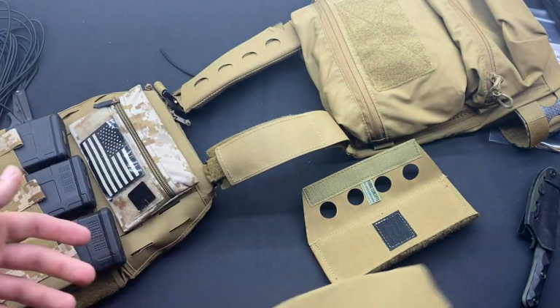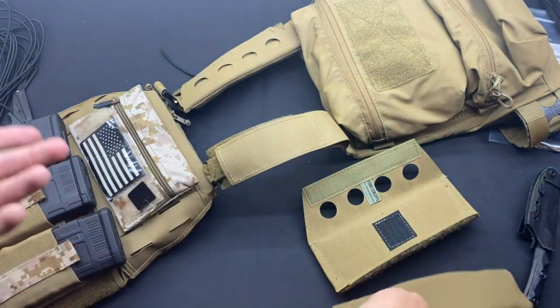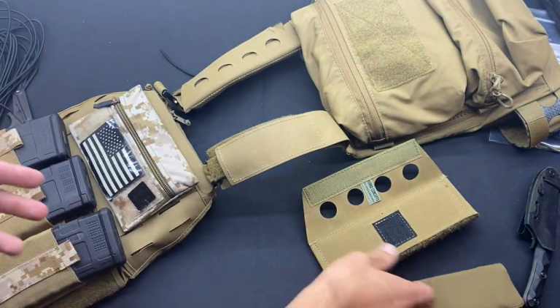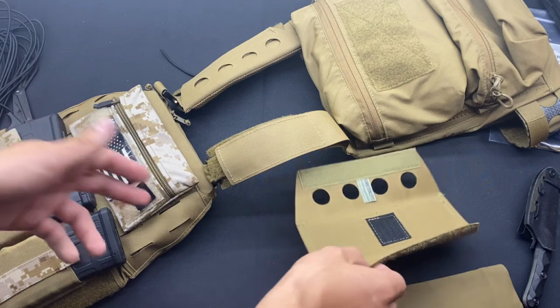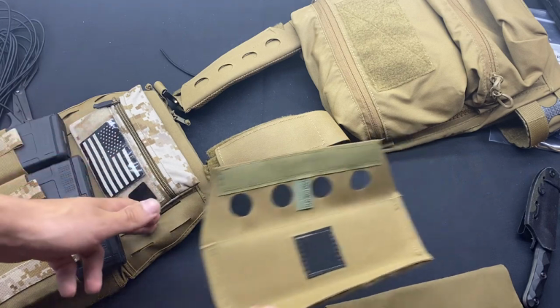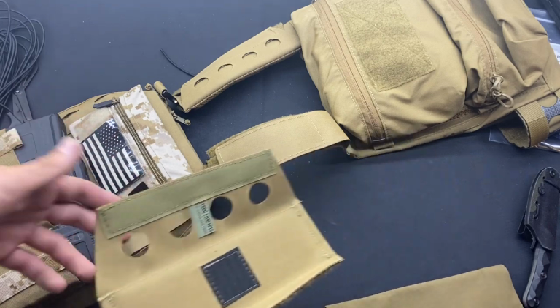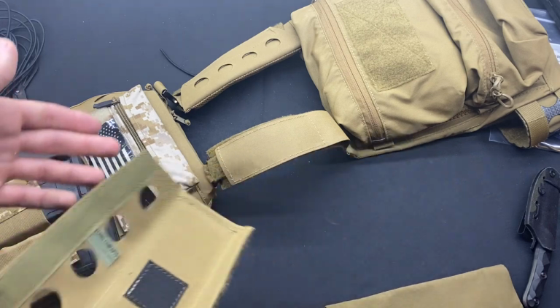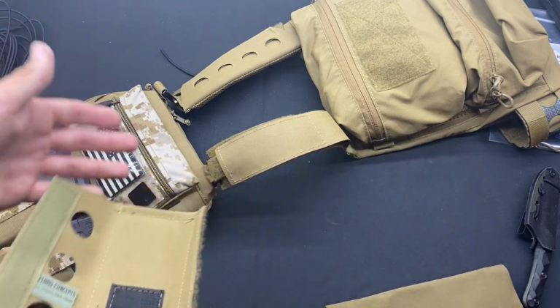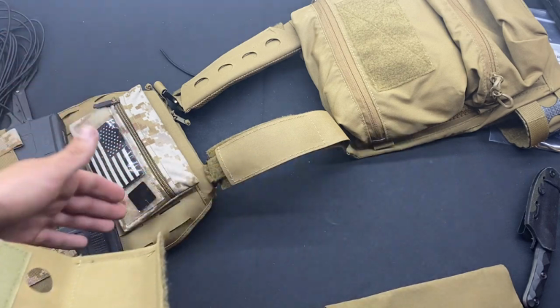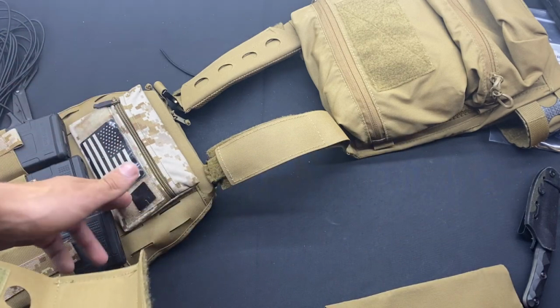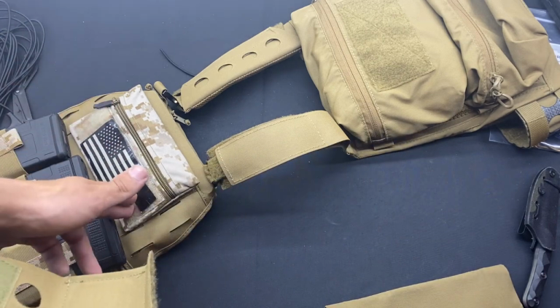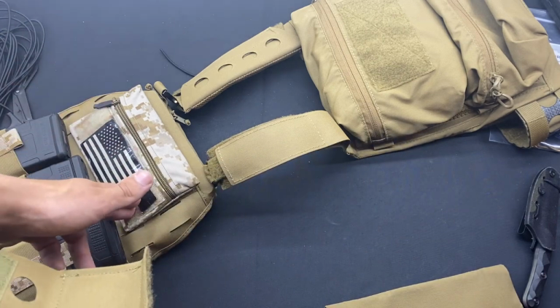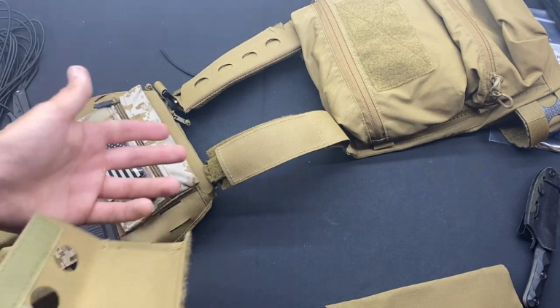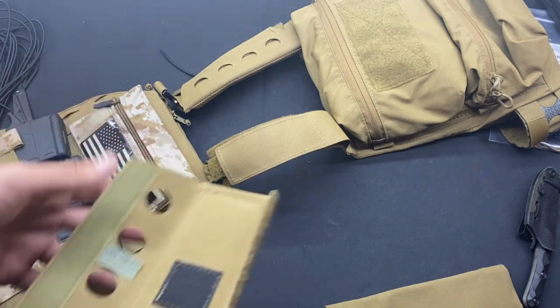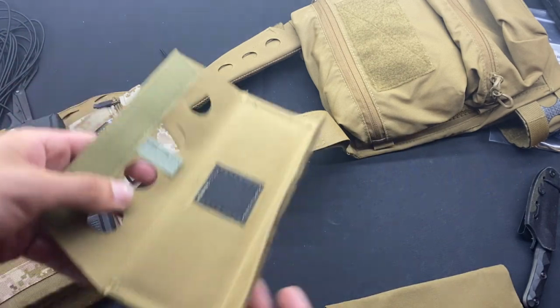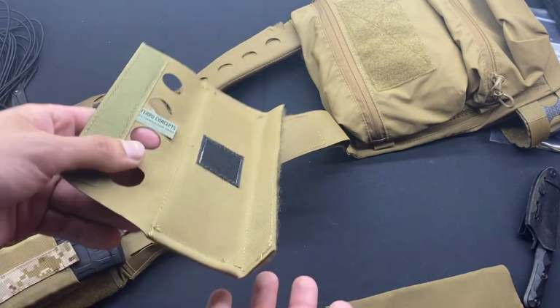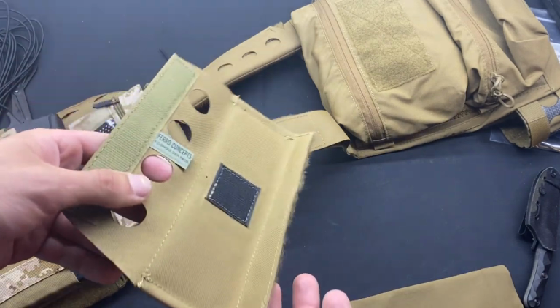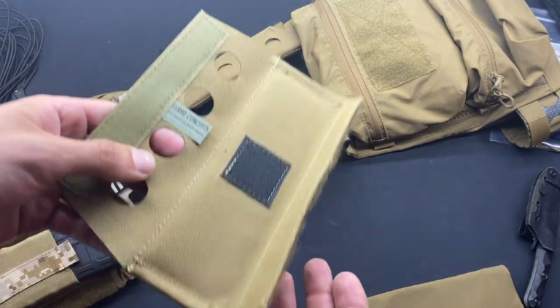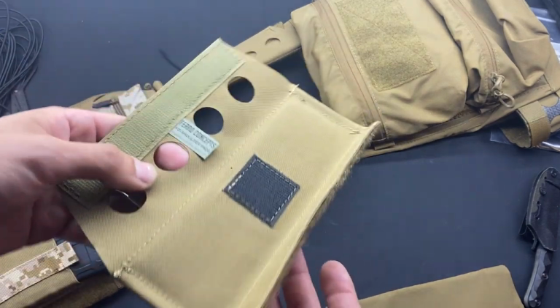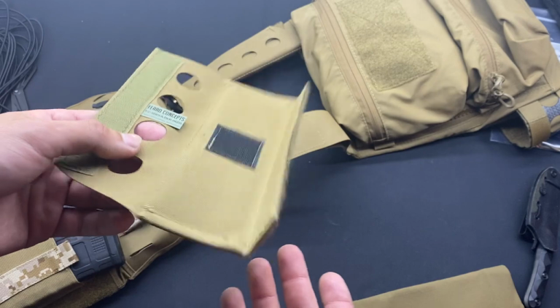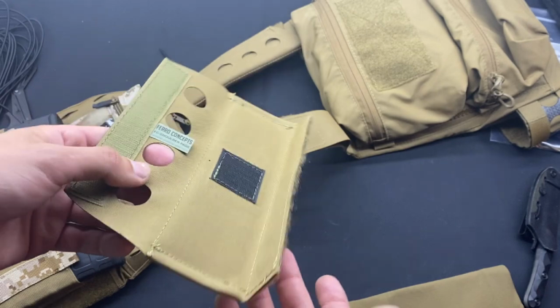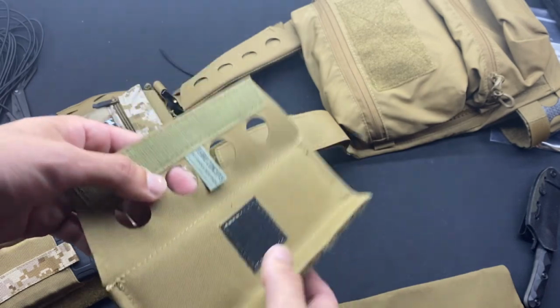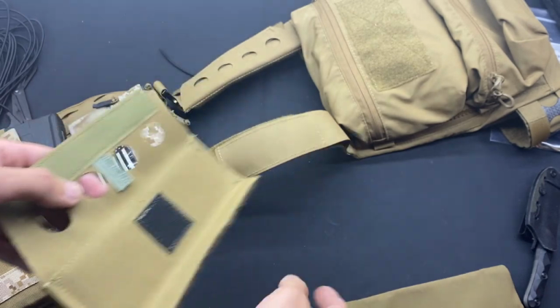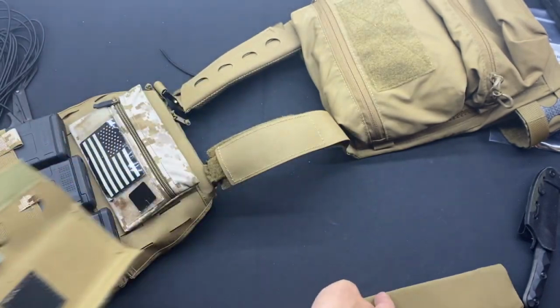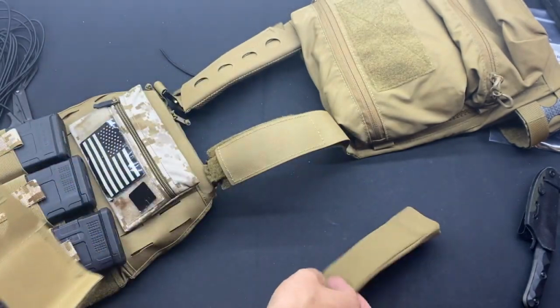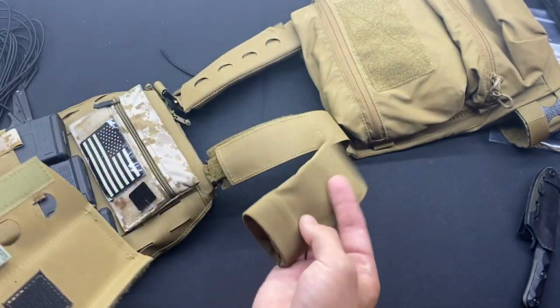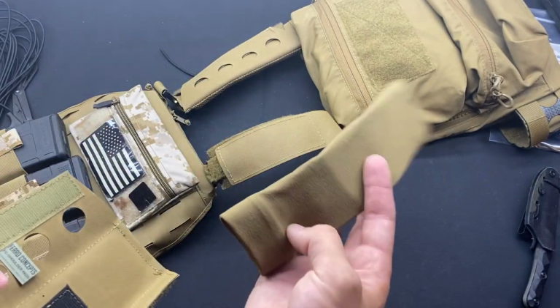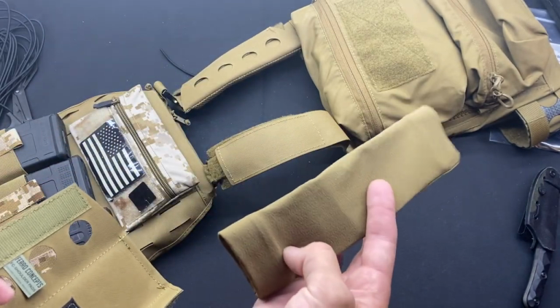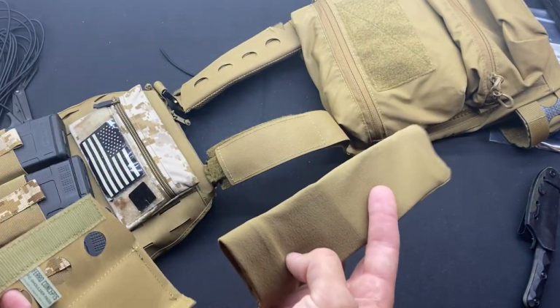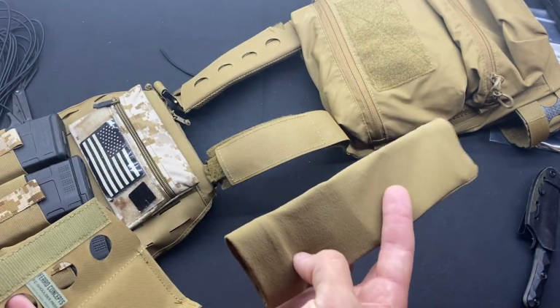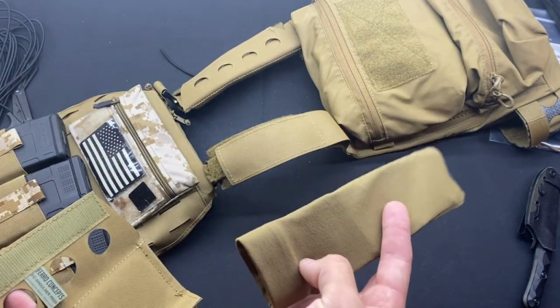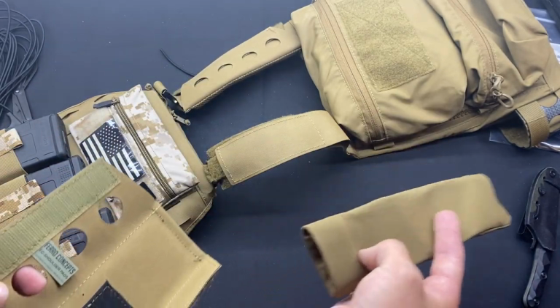I am running LTC plates in here, so I believe they're five pounds each. Not the lightest thing in the world, definitely not the heaviest, but after a couple hours I definitely started to notice the plate carrier with these on.